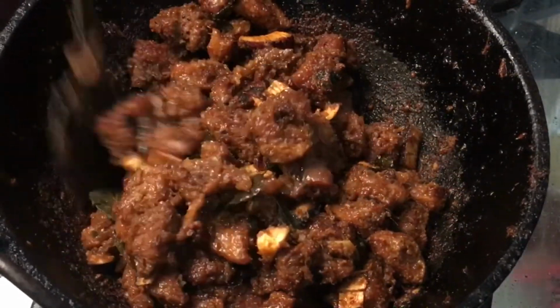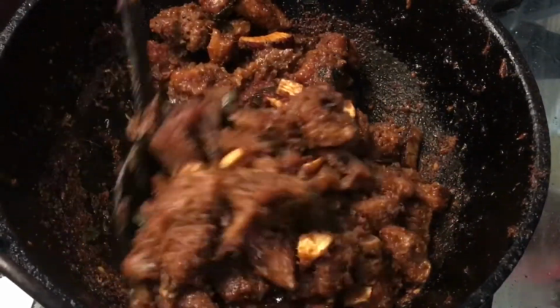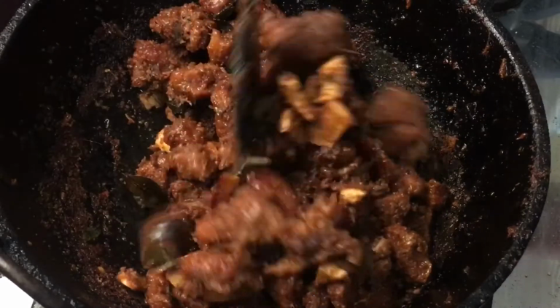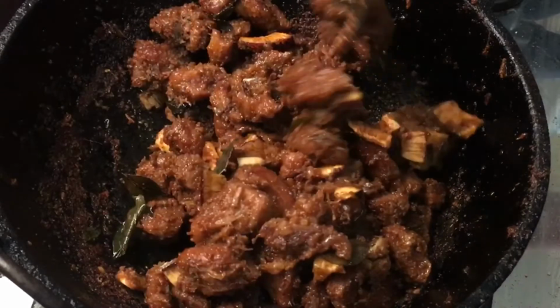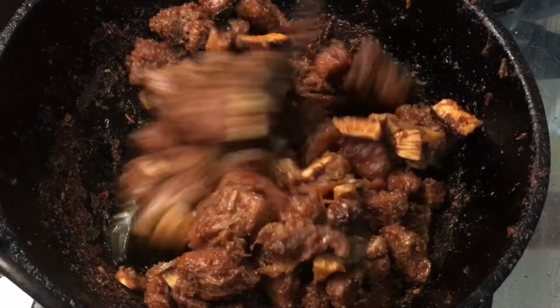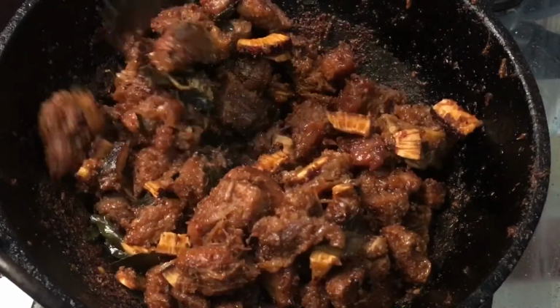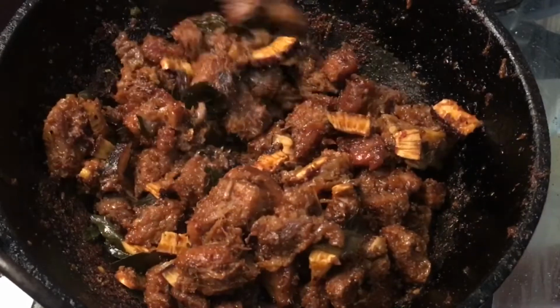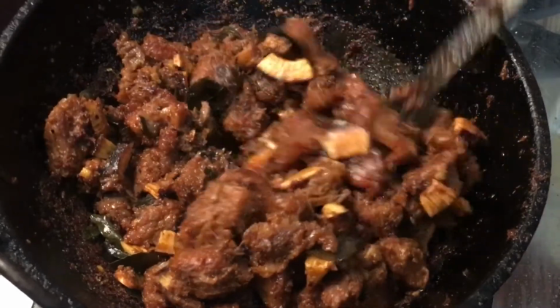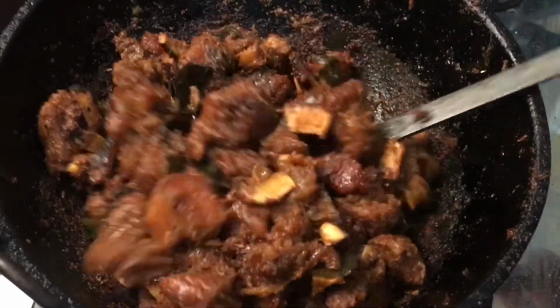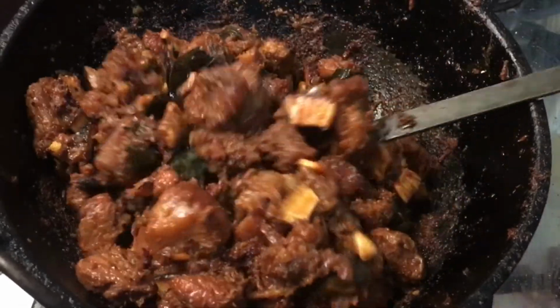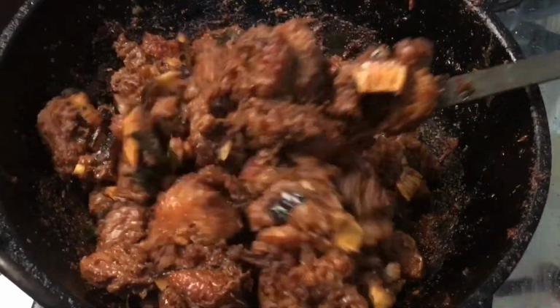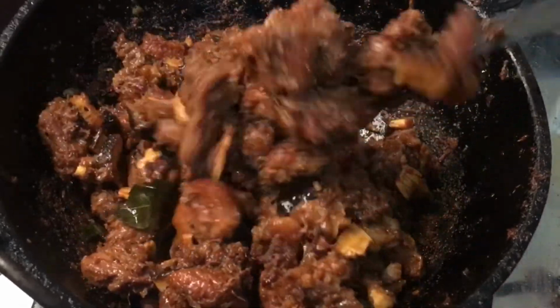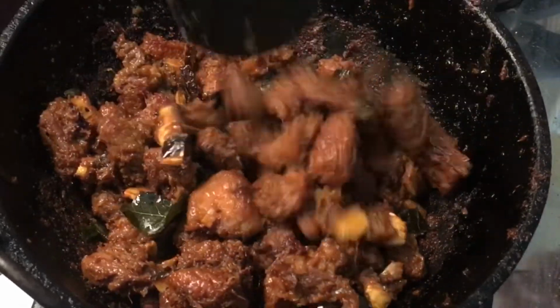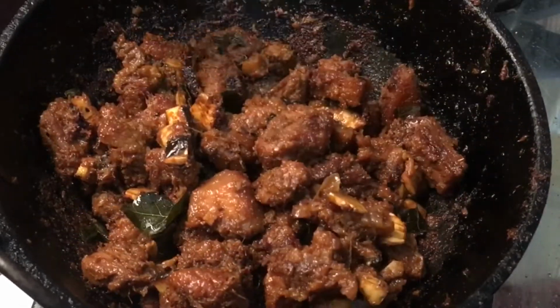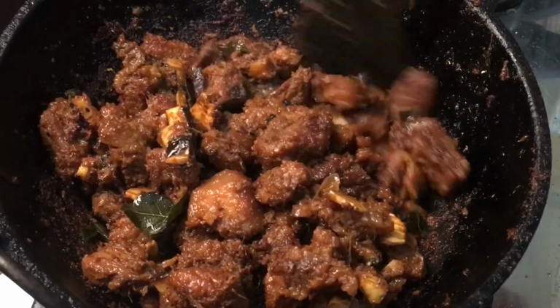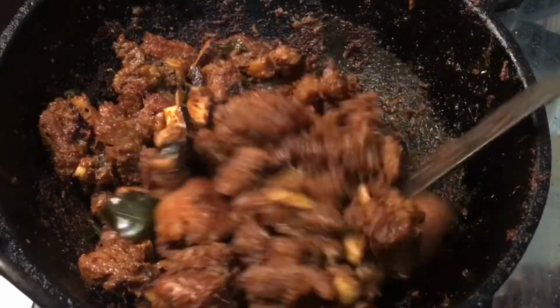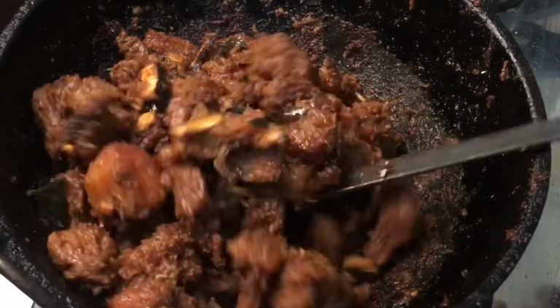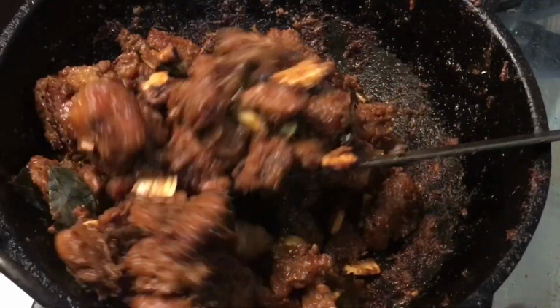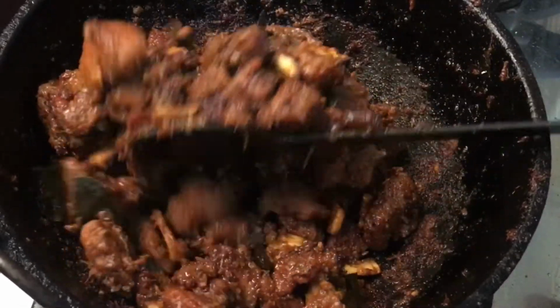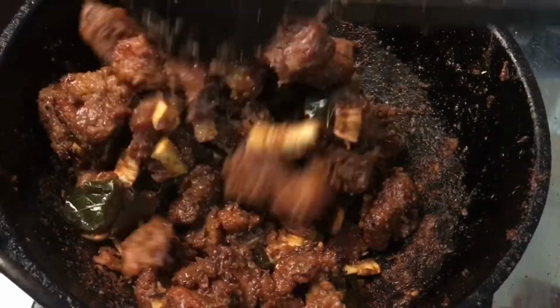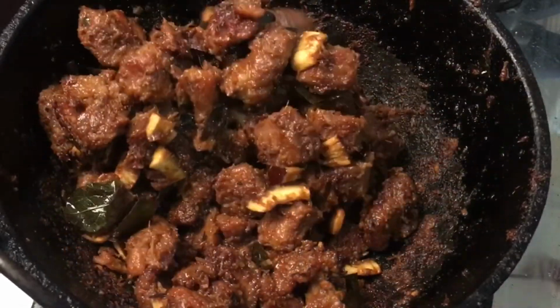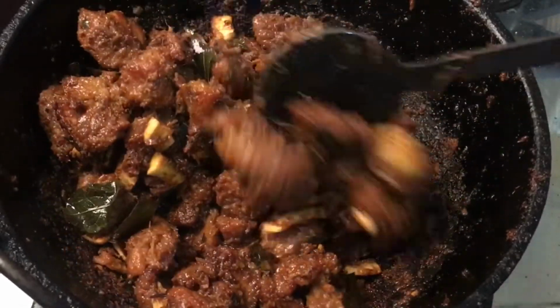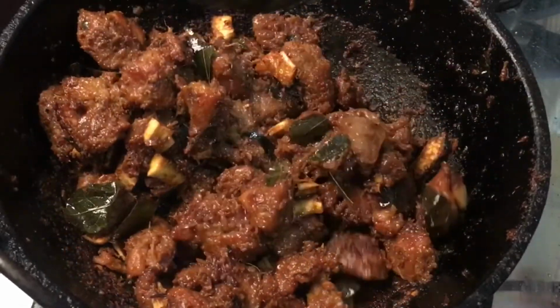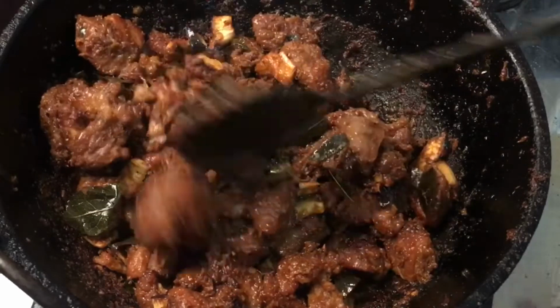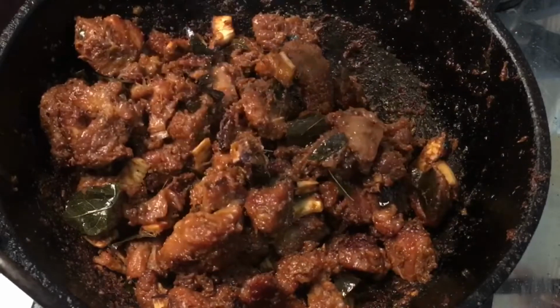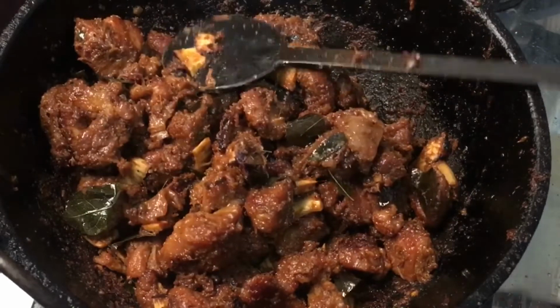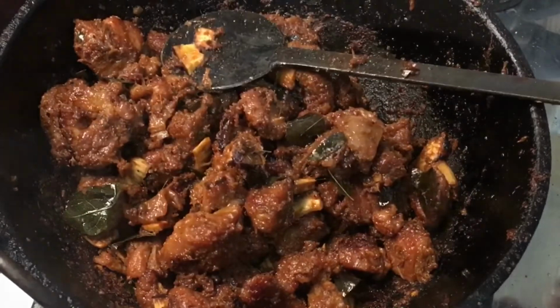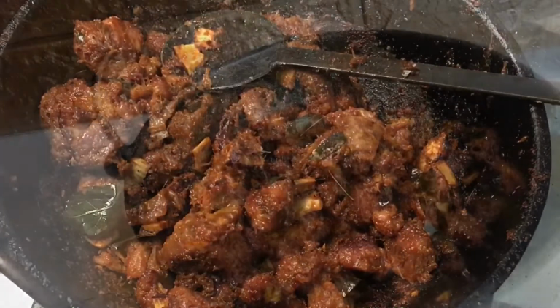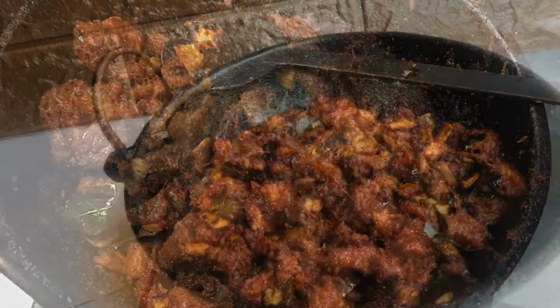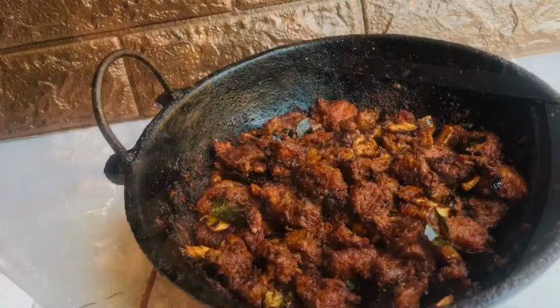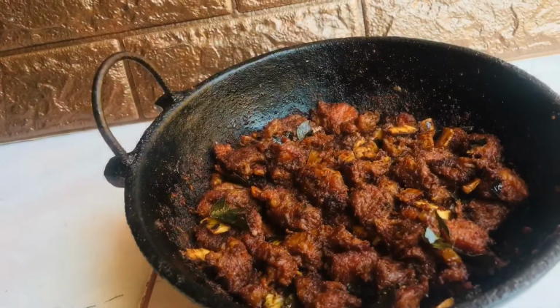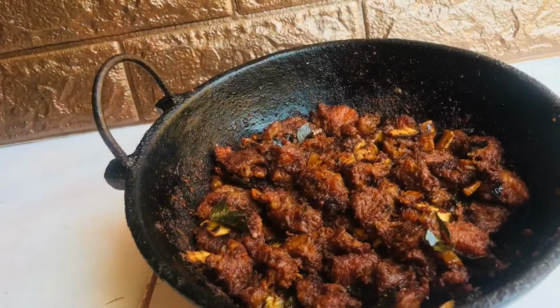The tasty beef fry is now ready to serve! You can serve it along with your favorite side dish — chapati, naan, porota, or even ghee rice. Do try it out and let me know your comments!